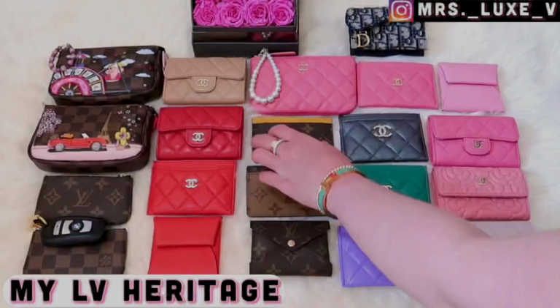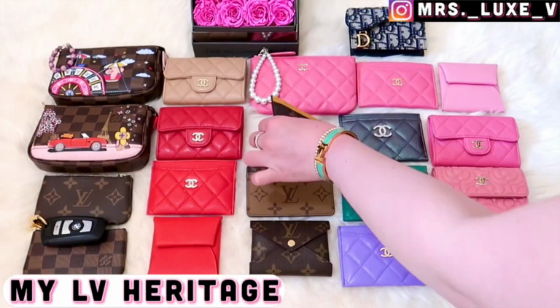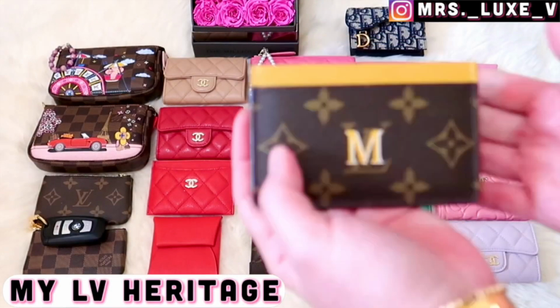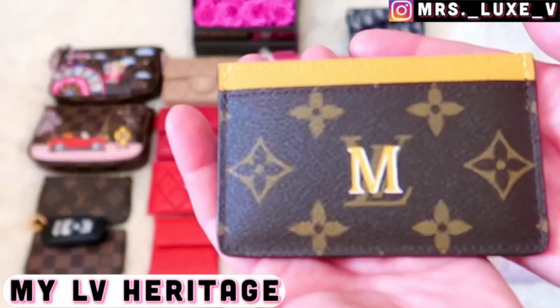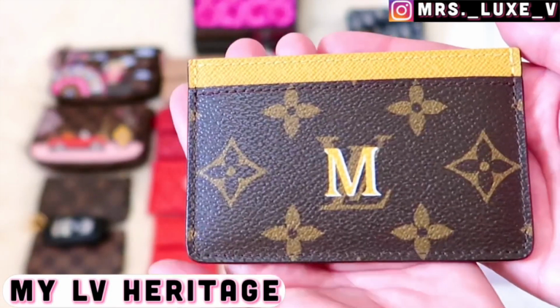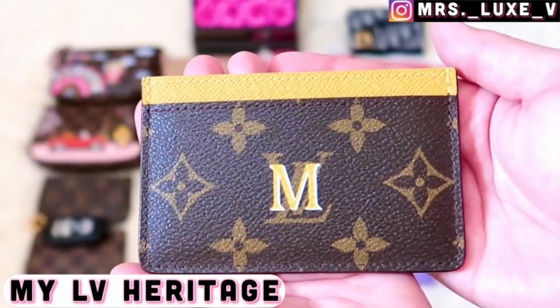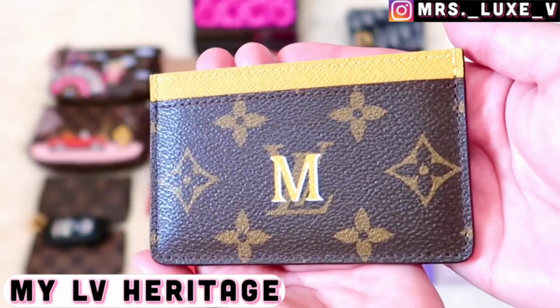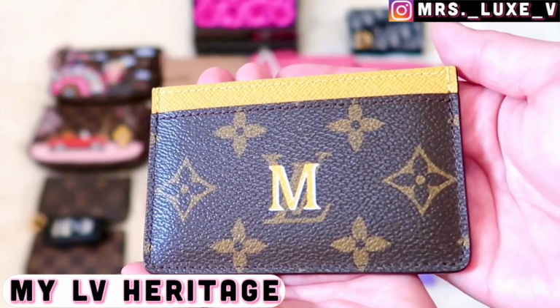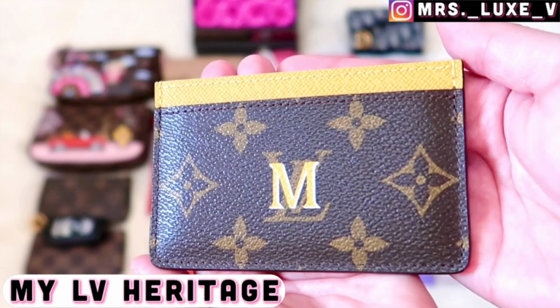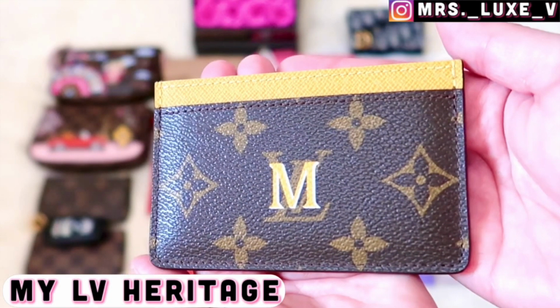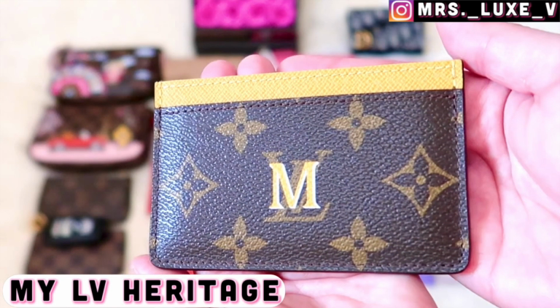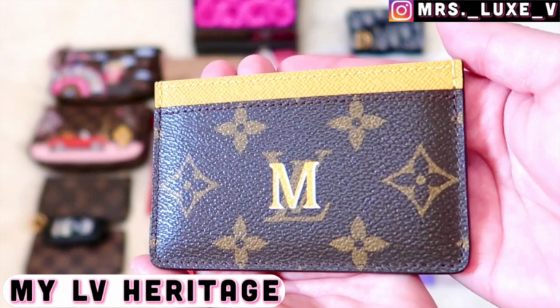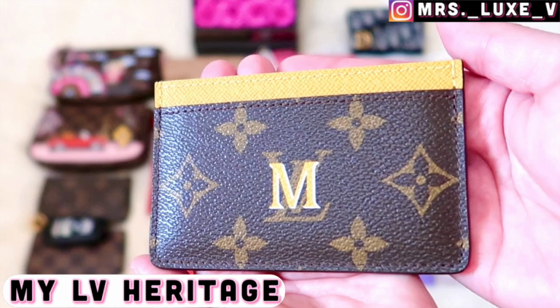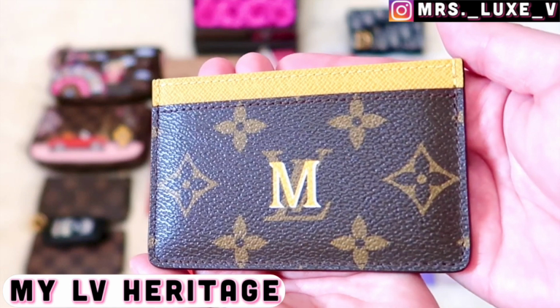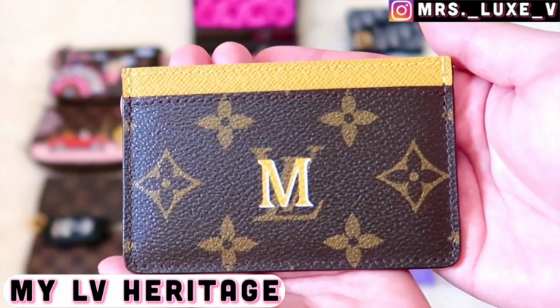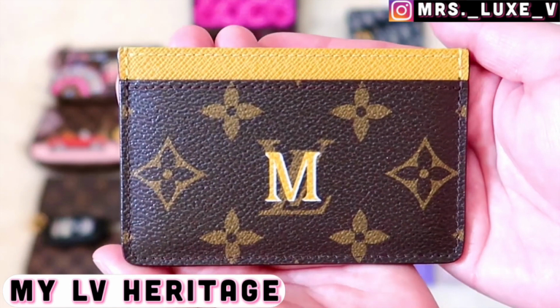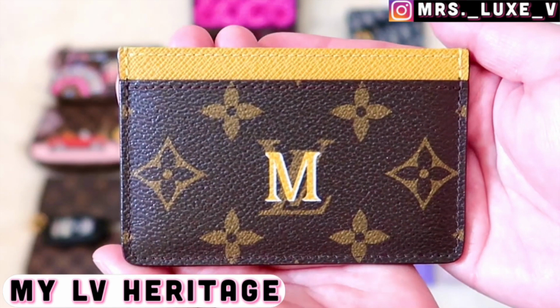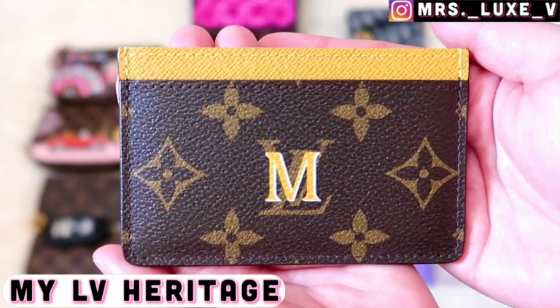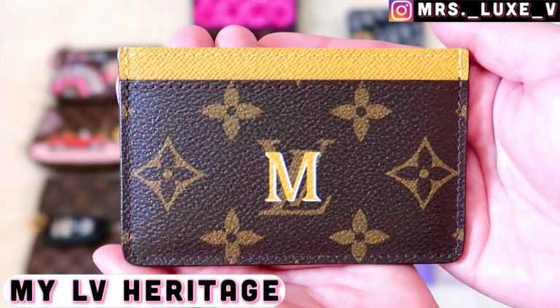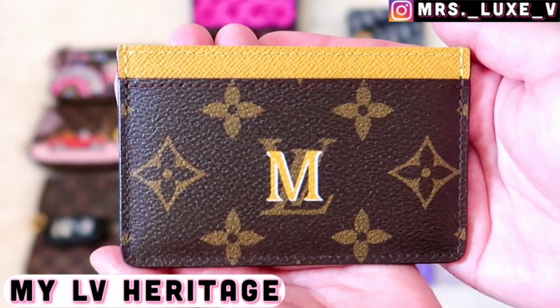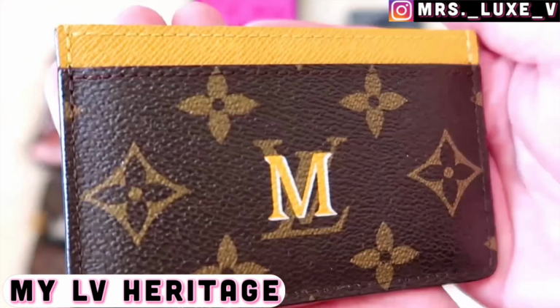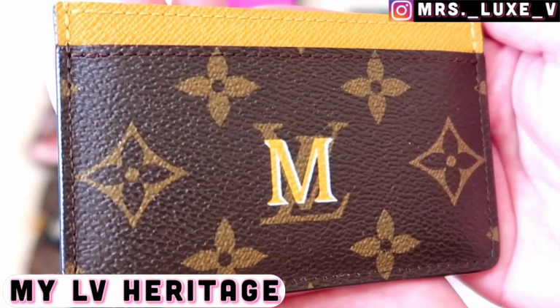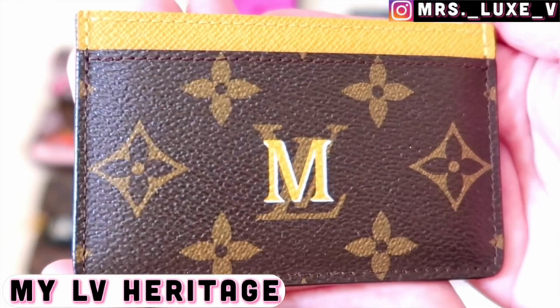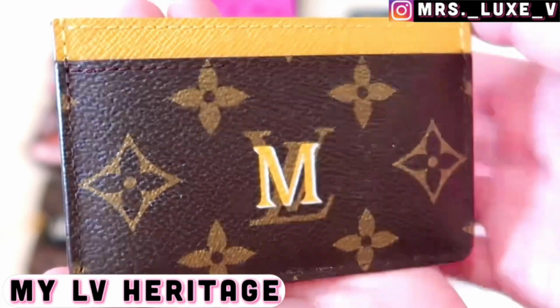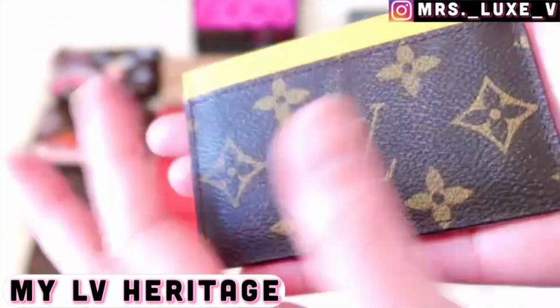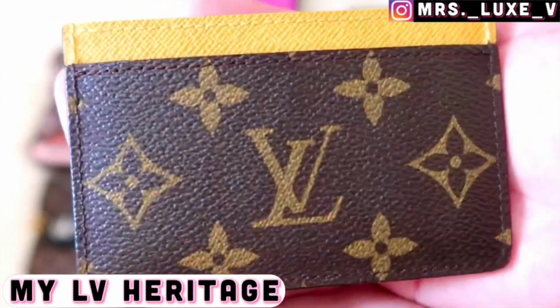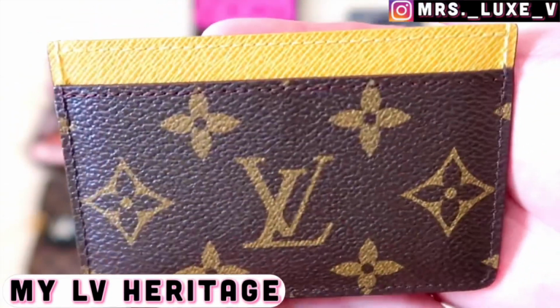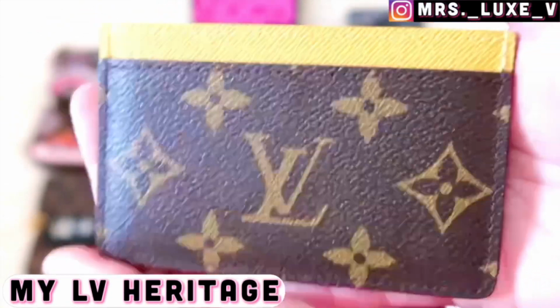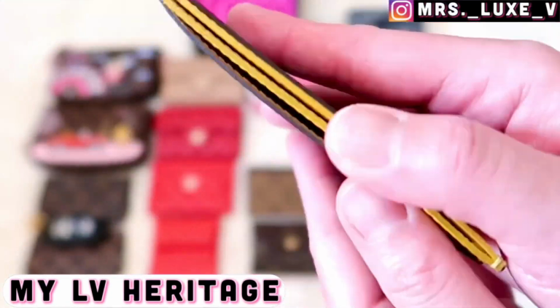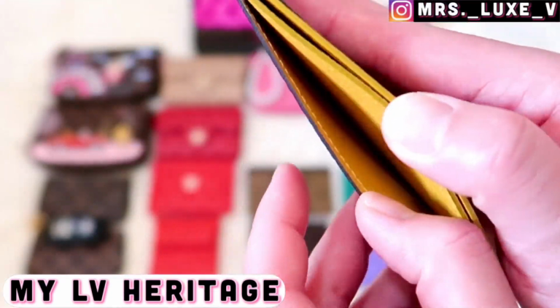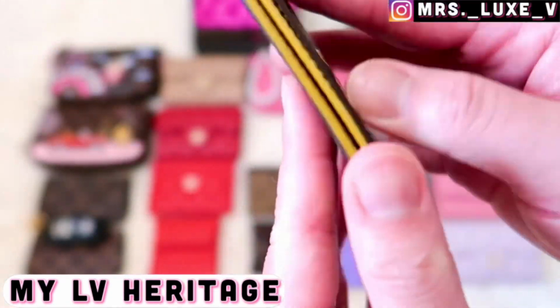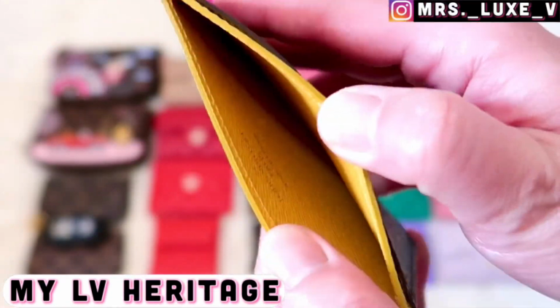Here's my Louis Vuitton heritage card holder. I've used this card holder so much — way more than my other card holders. I must admit that this canvas is really durable.